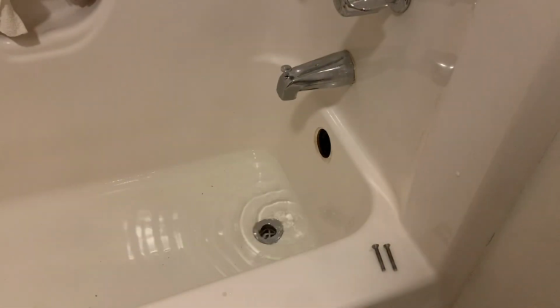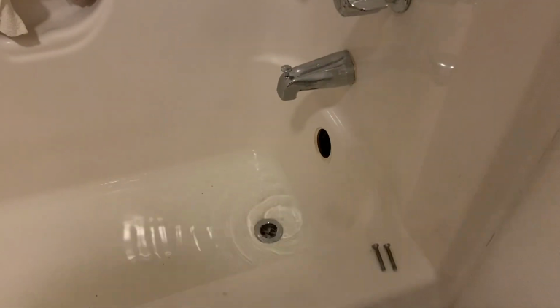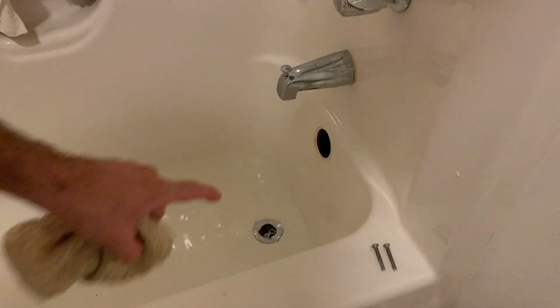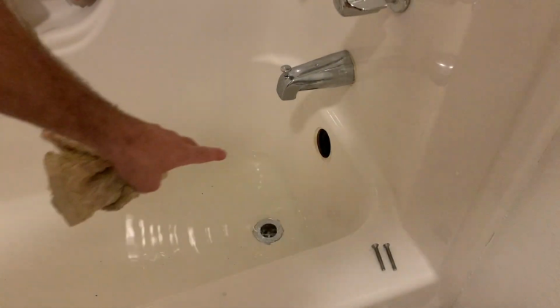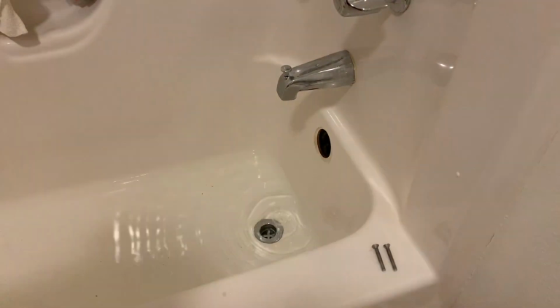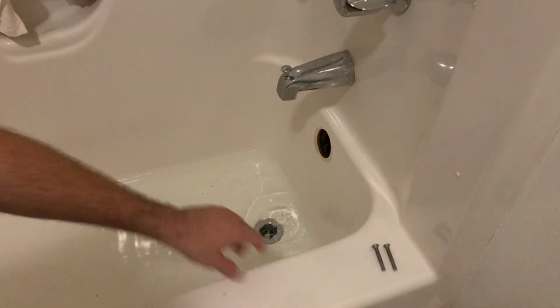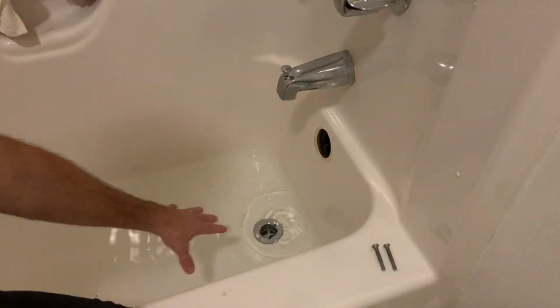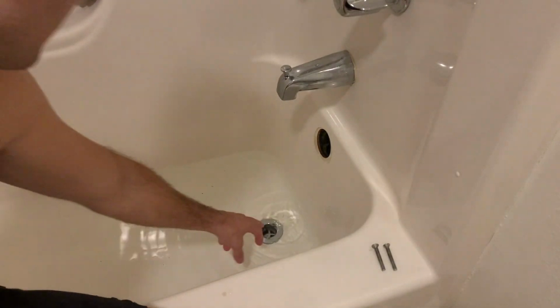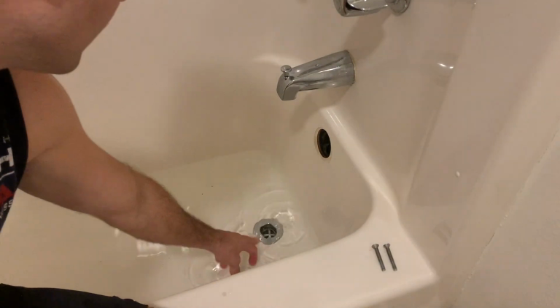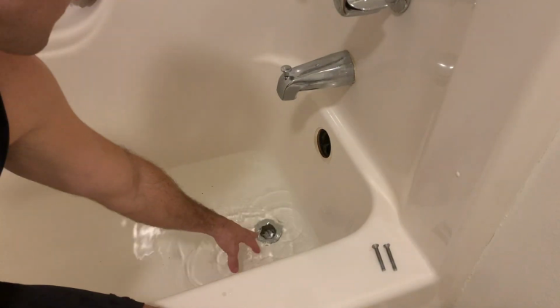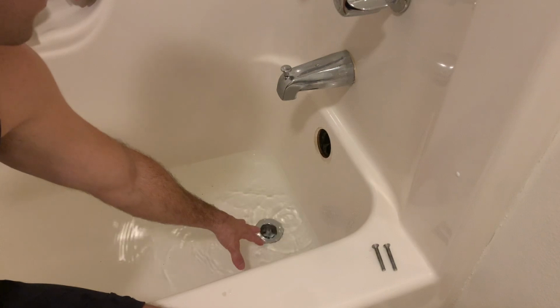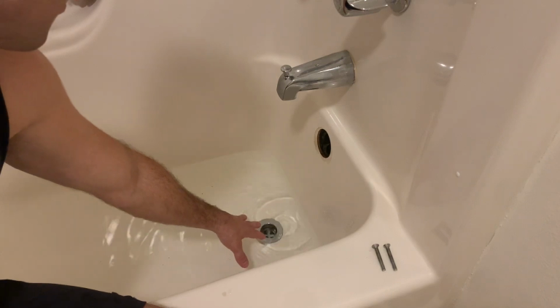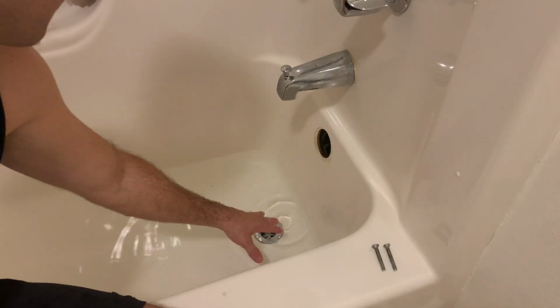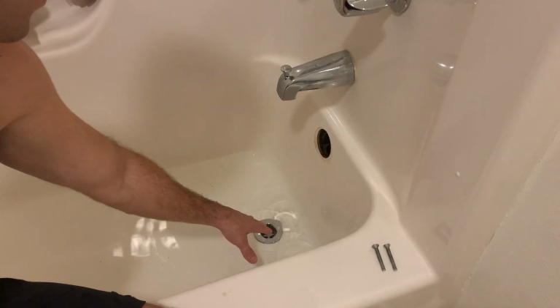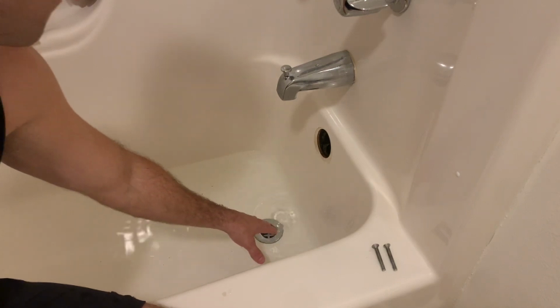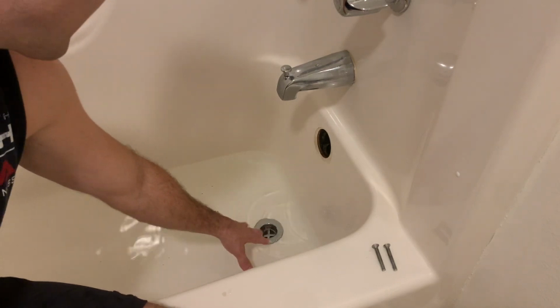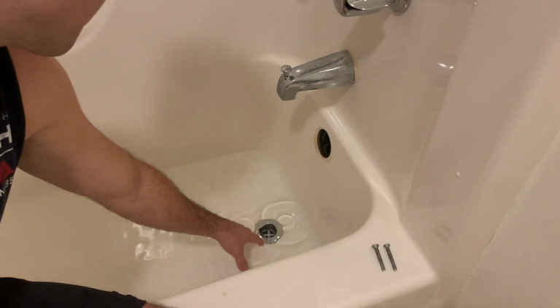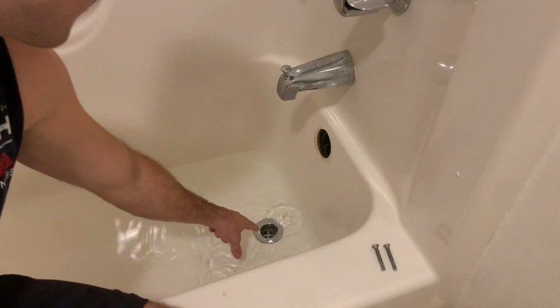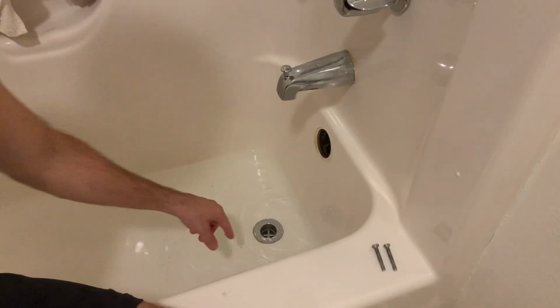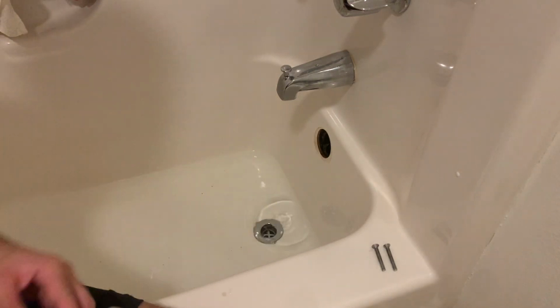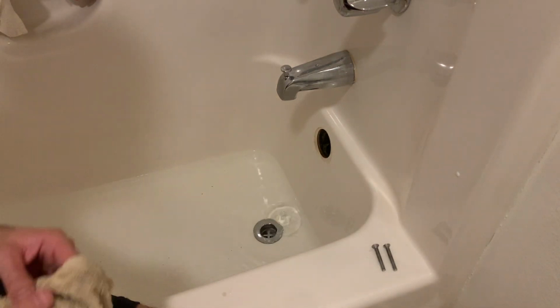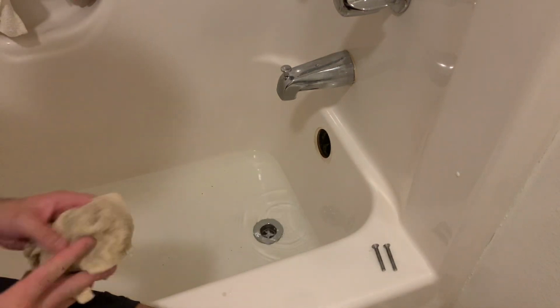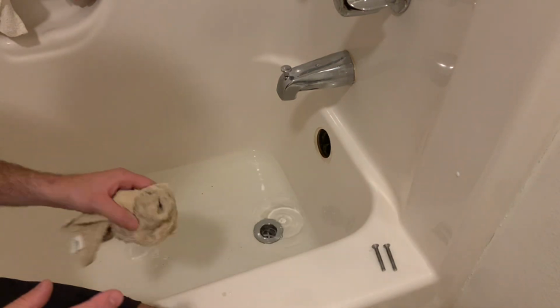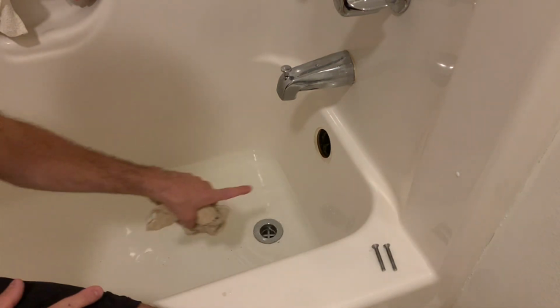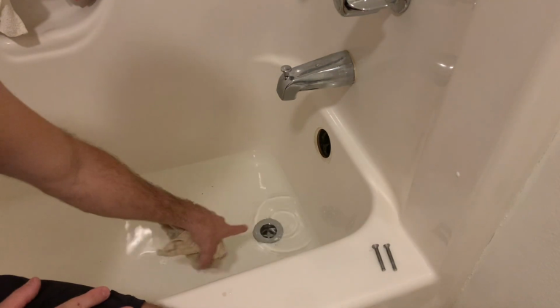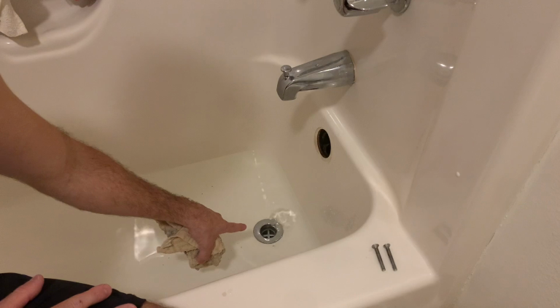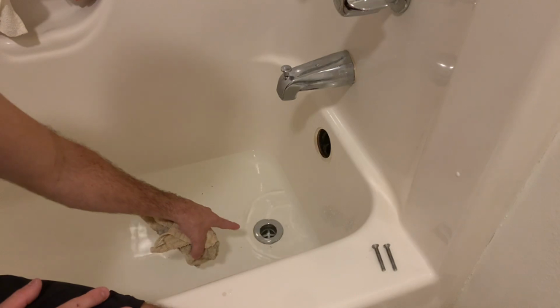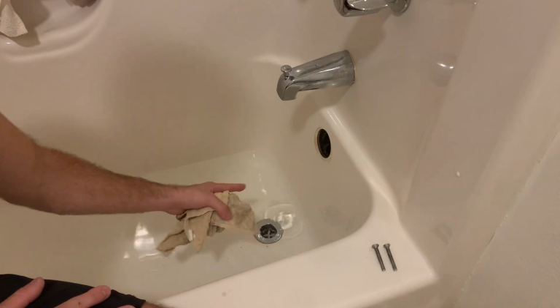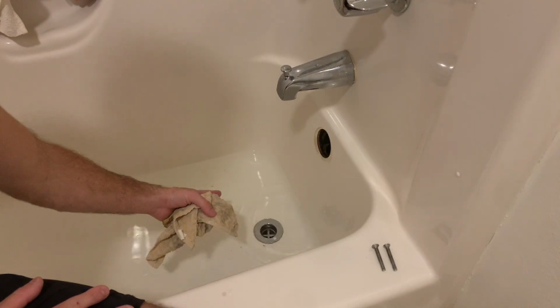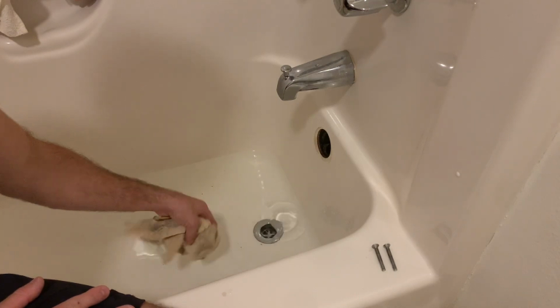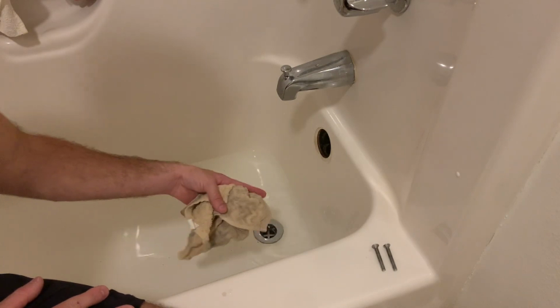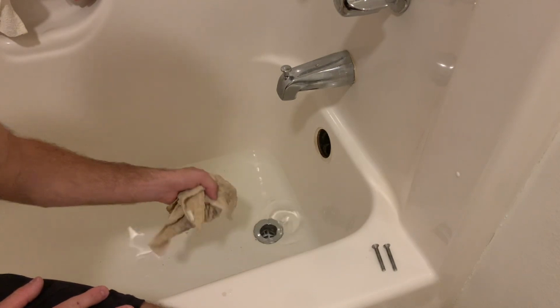We're back to thinking there might be some kind of backup within the drain, probably further down the line than we can actually reach with that hook.